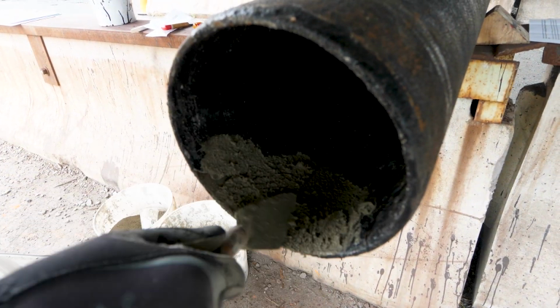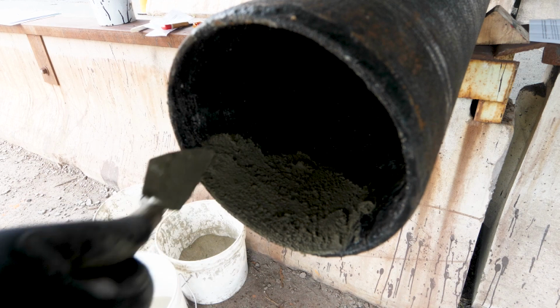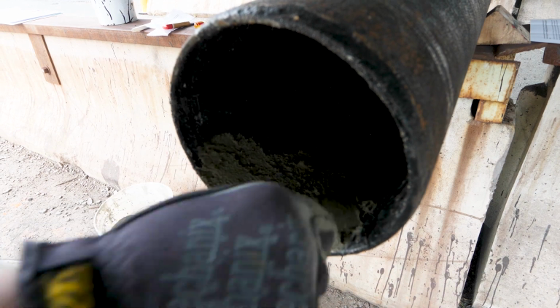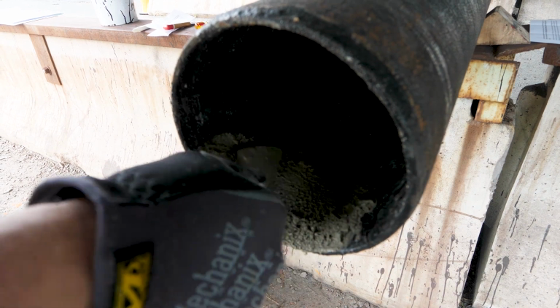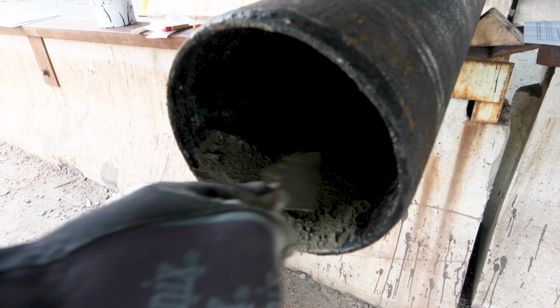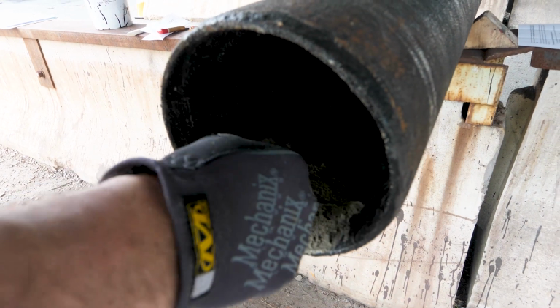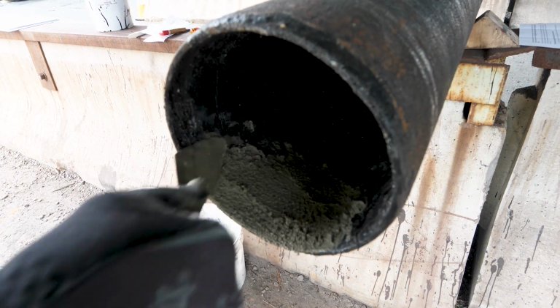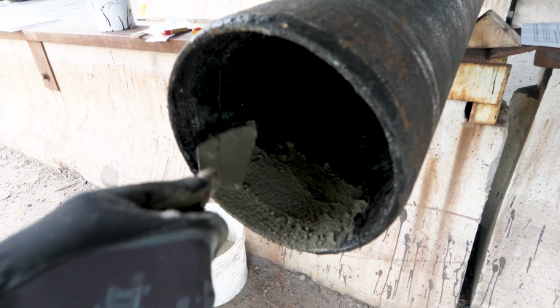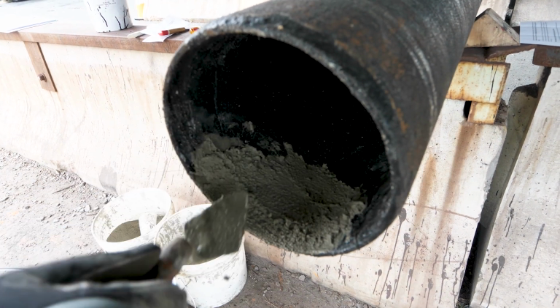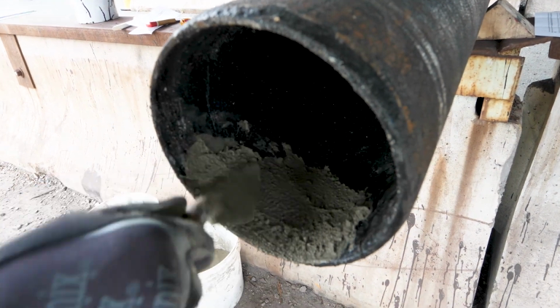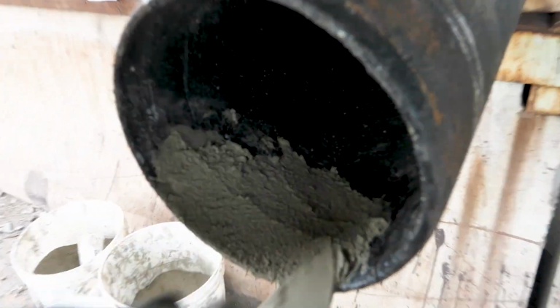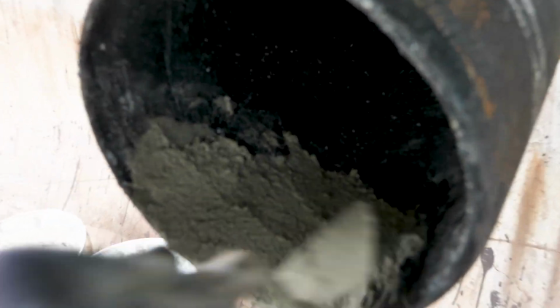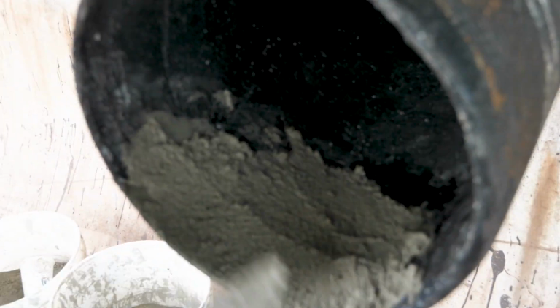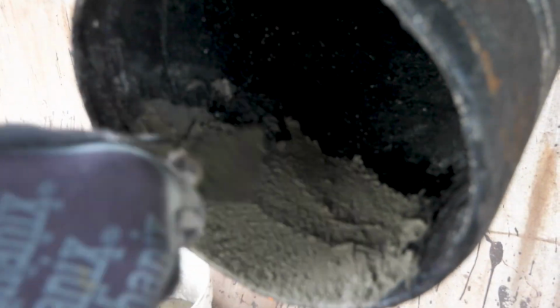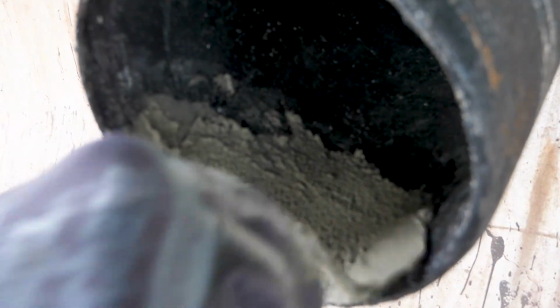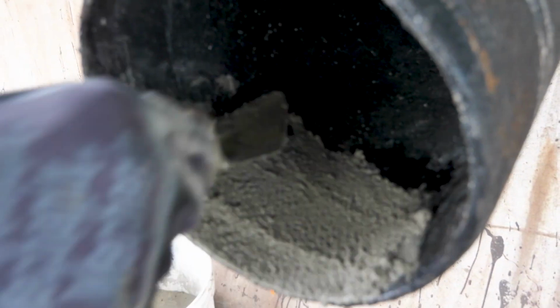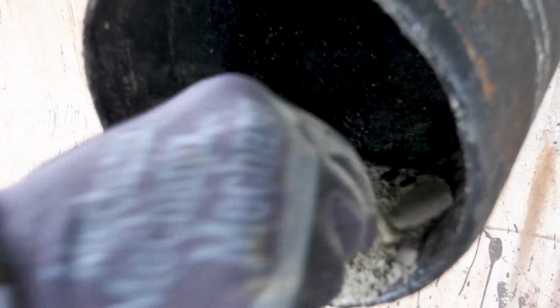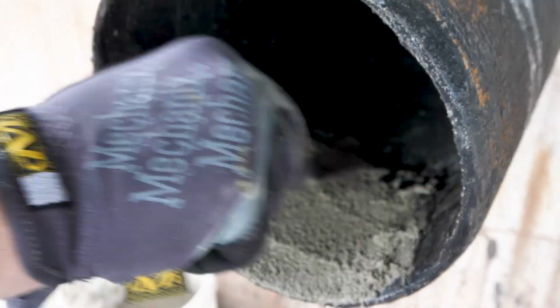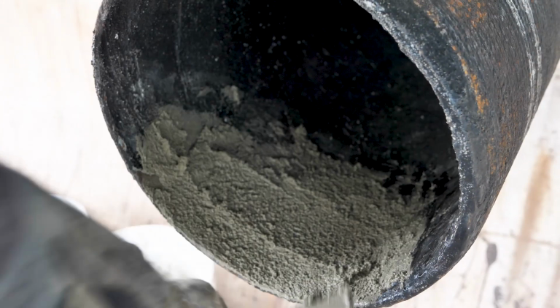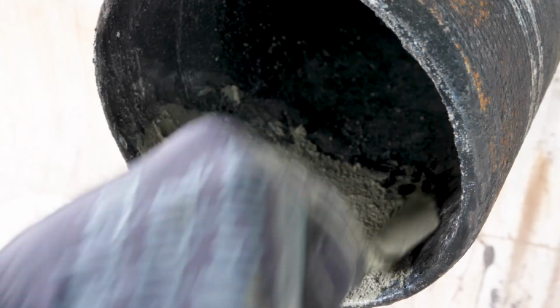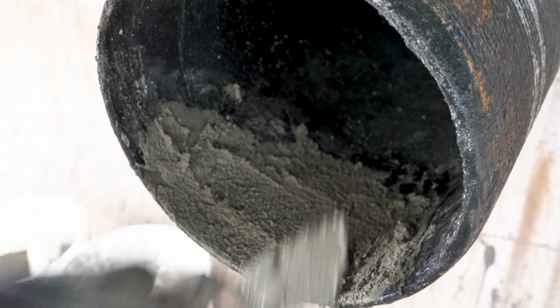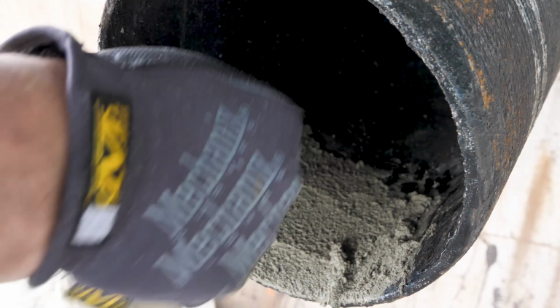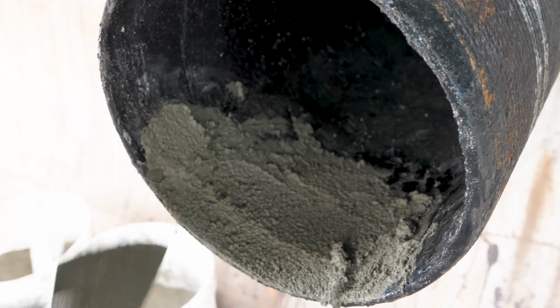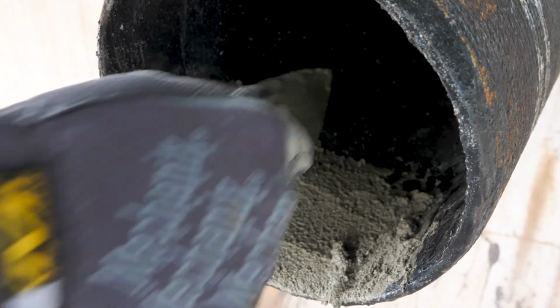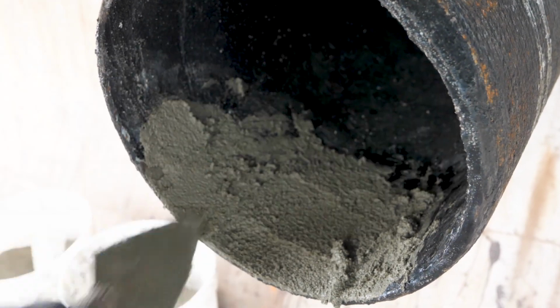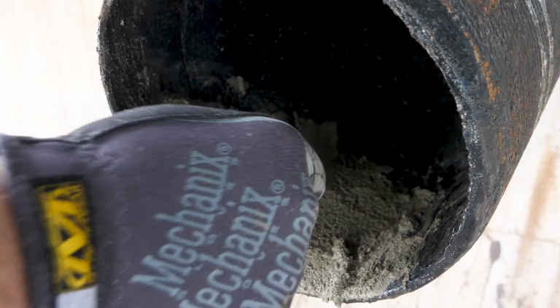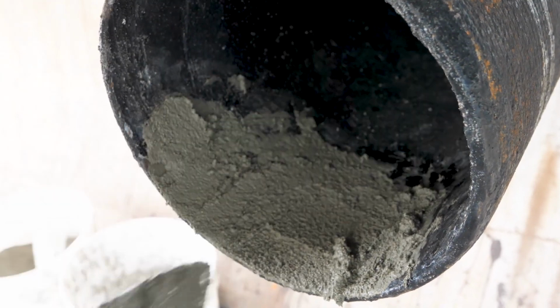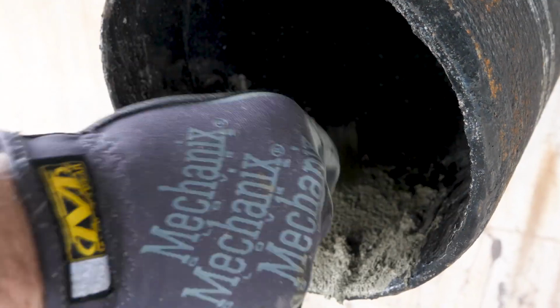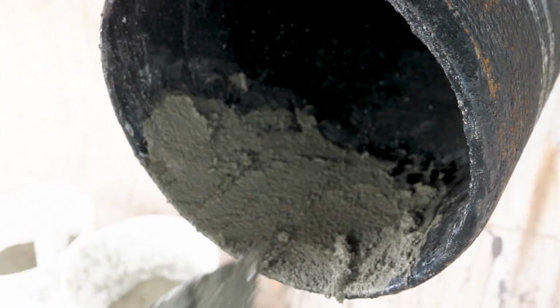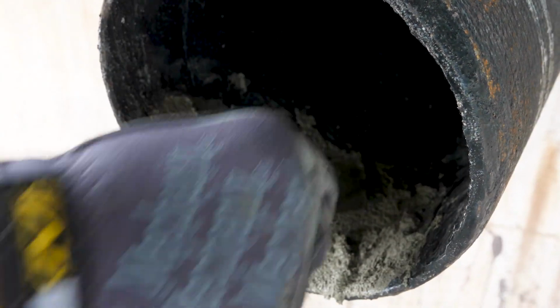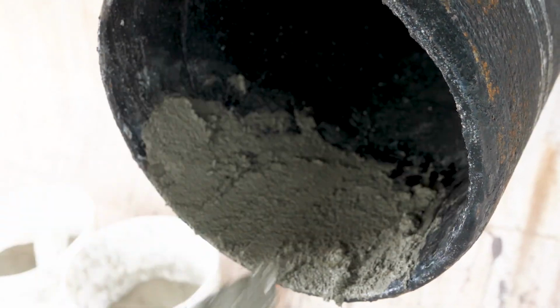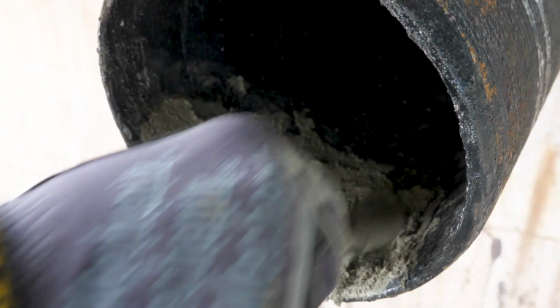The standard does permit a taper in the cement lining at the end of the pipe. We want to take advantage of that so we don't obstruct the flow through the pipe.